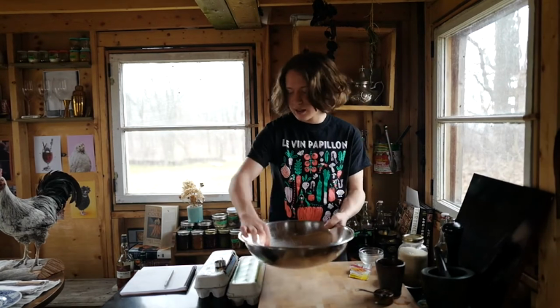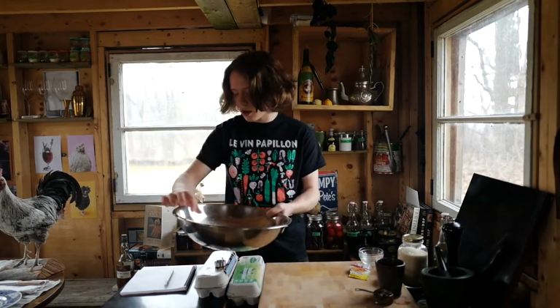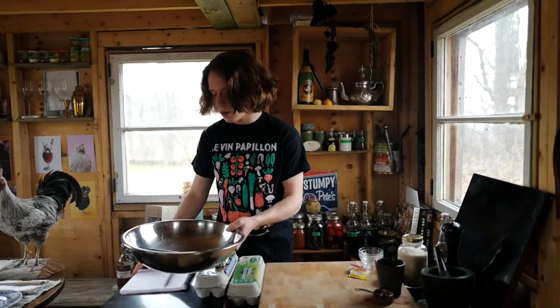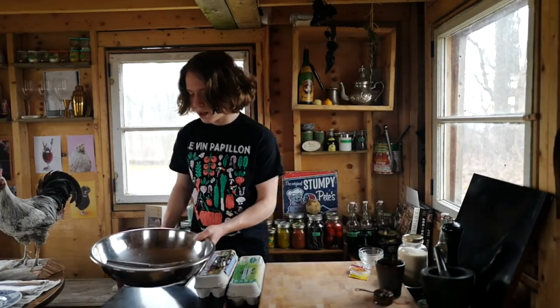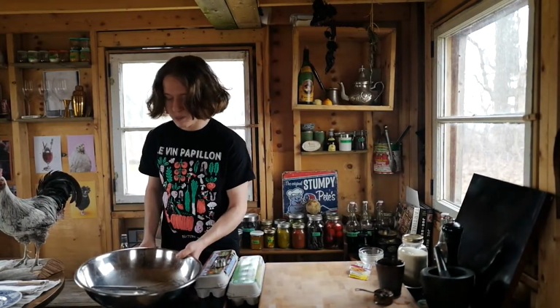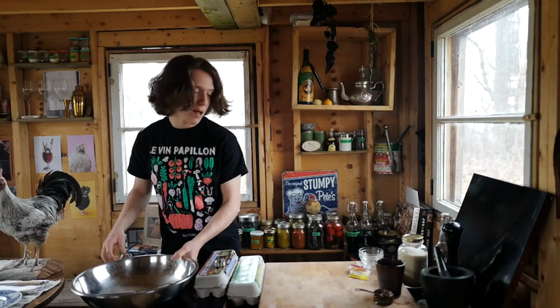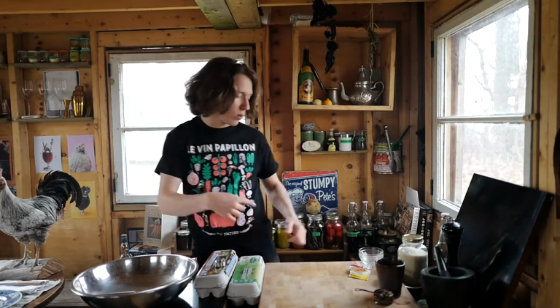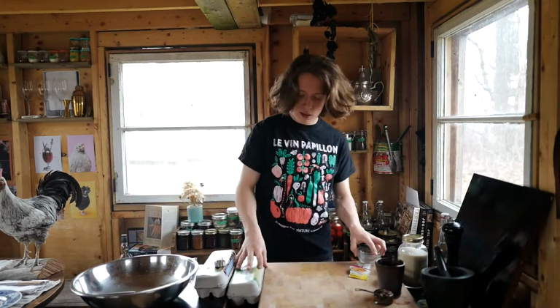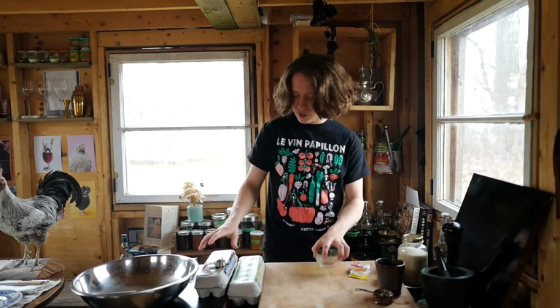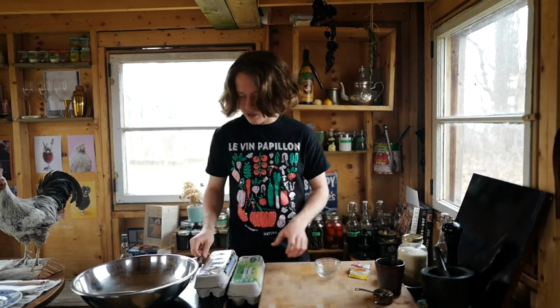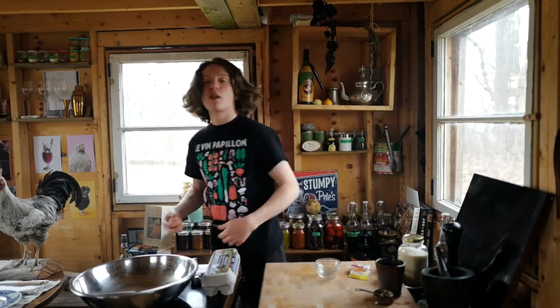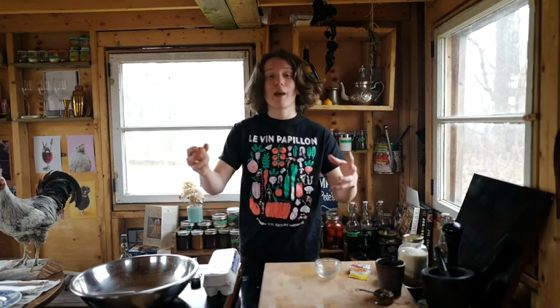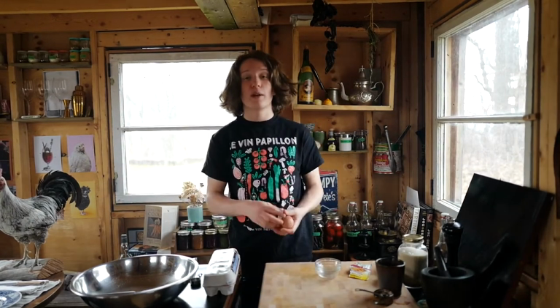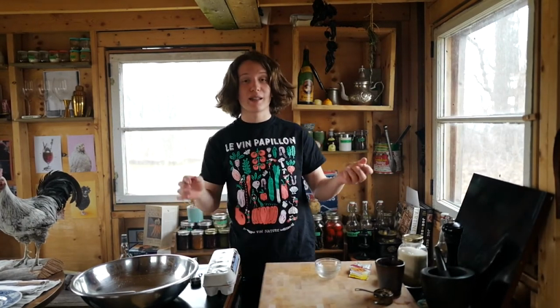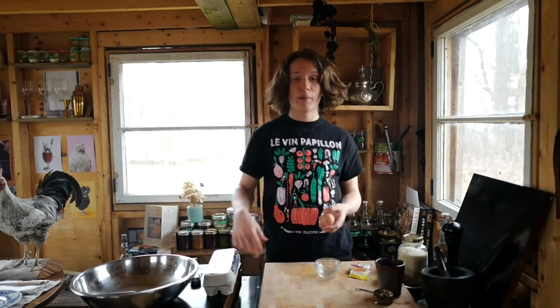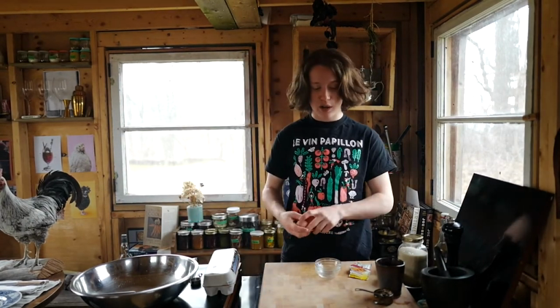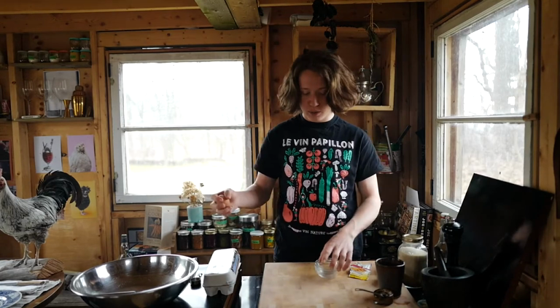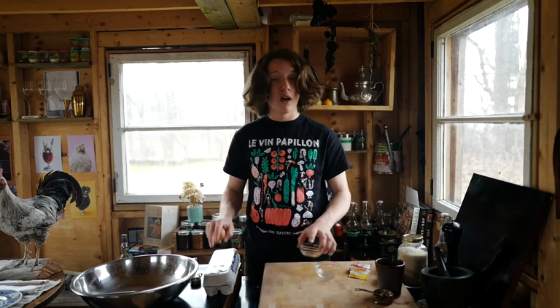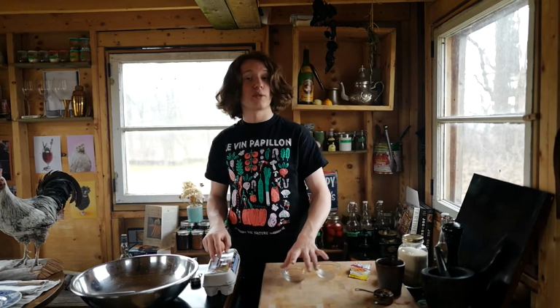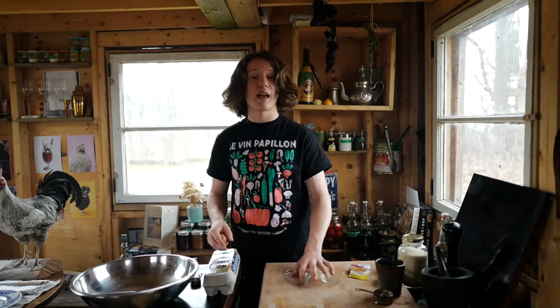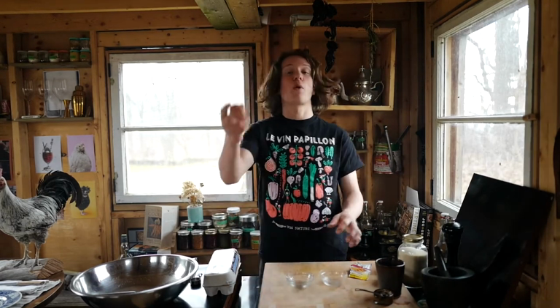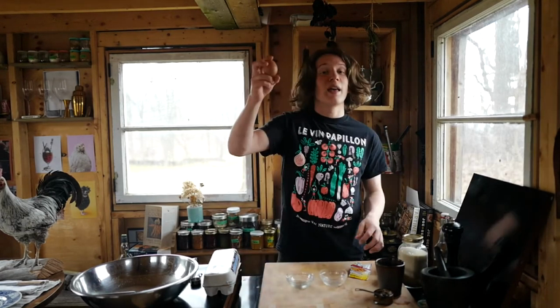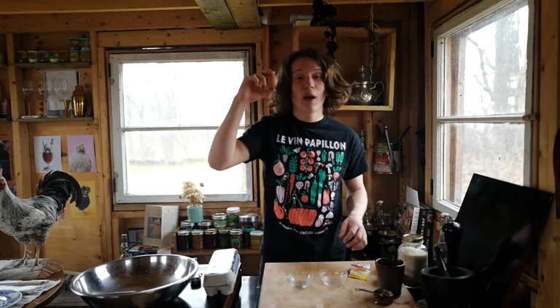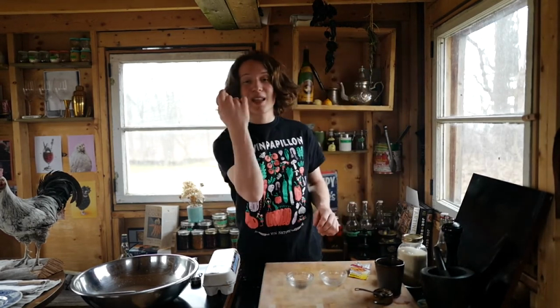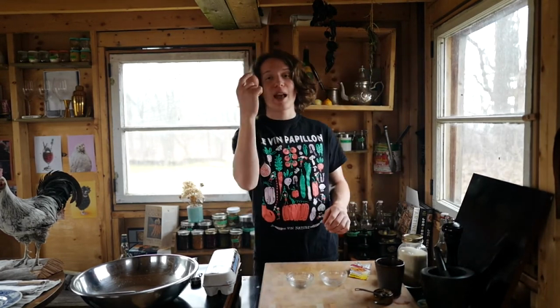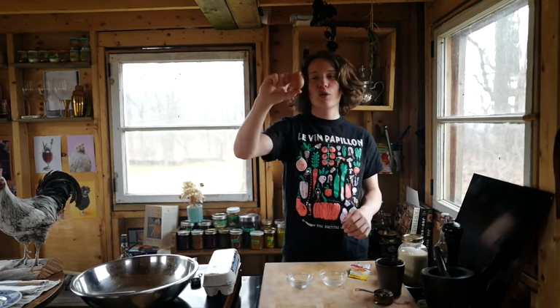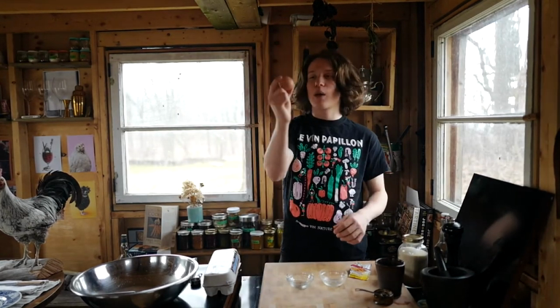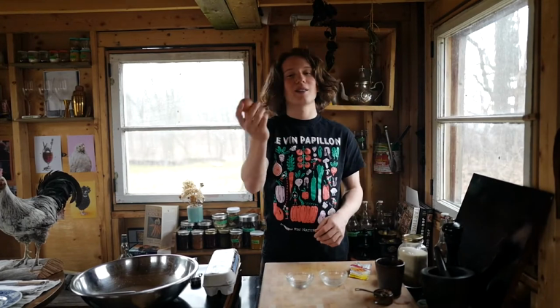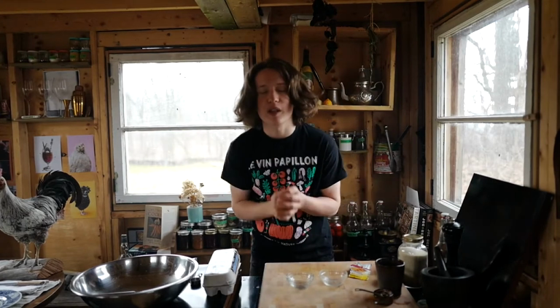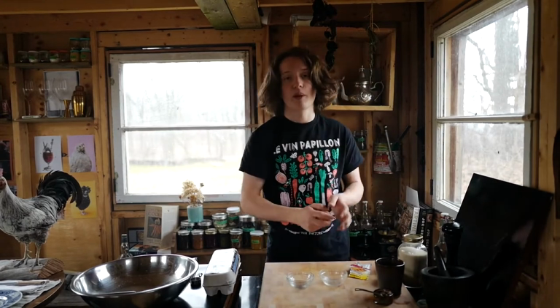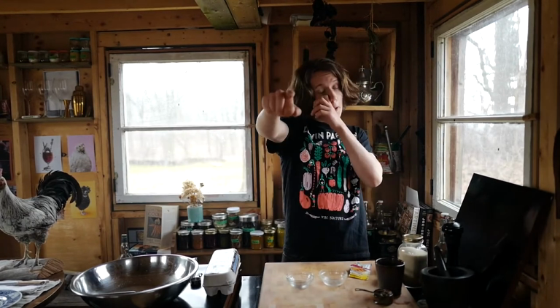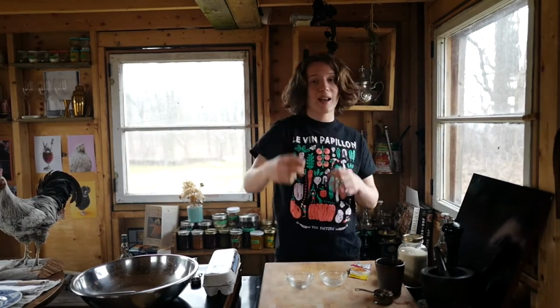The next thing we've got to do is separate some egg yolks. The goat man who sells illegally unpasteurized goat's milk also sells eggs. If you don't know how to separate egg yolks from egg whites, it's really simple — I'm going to show you right now.